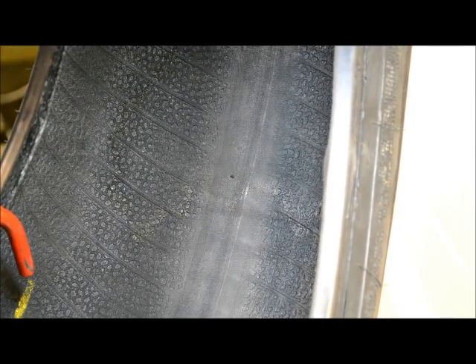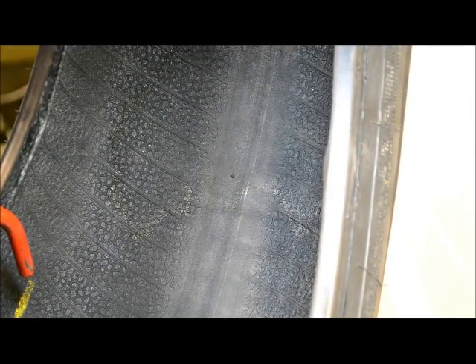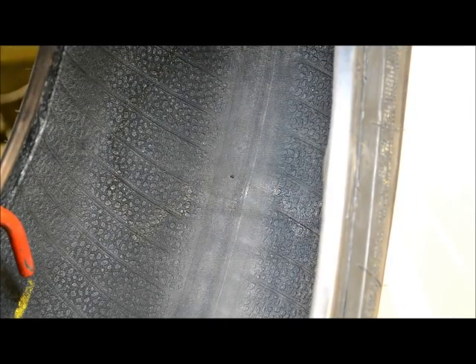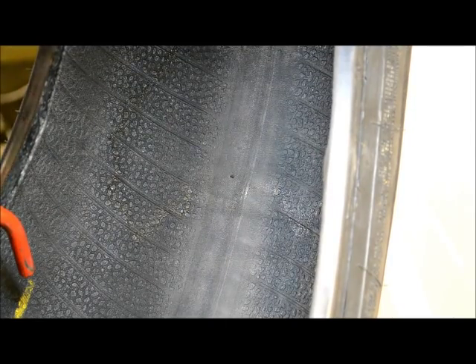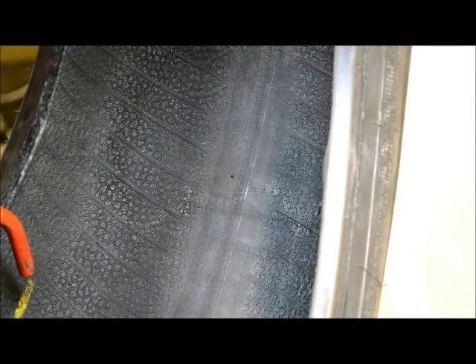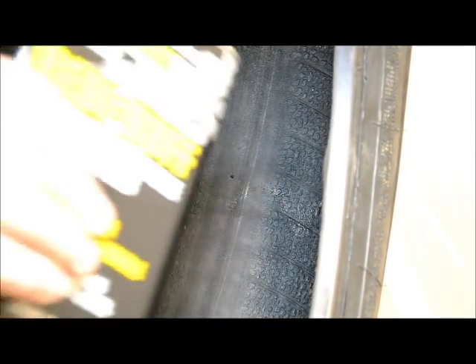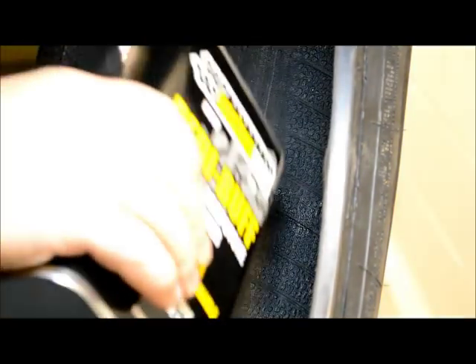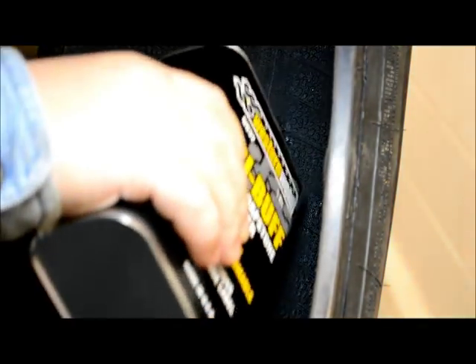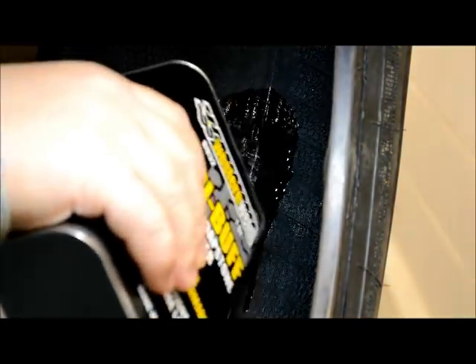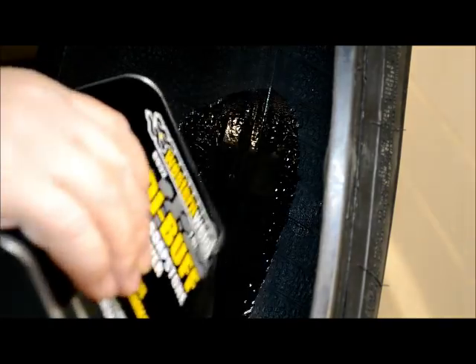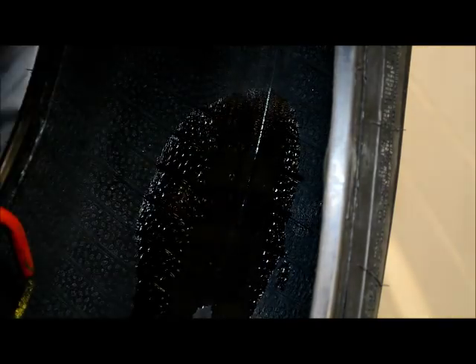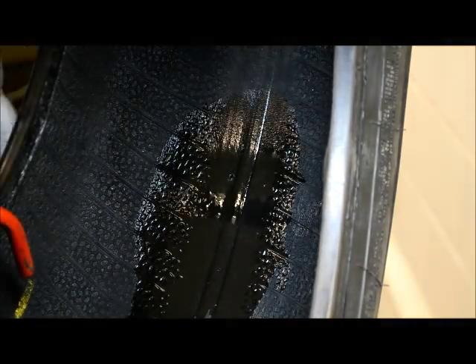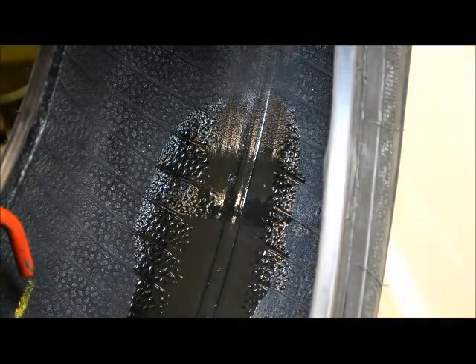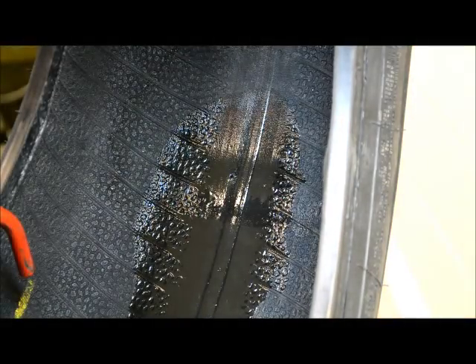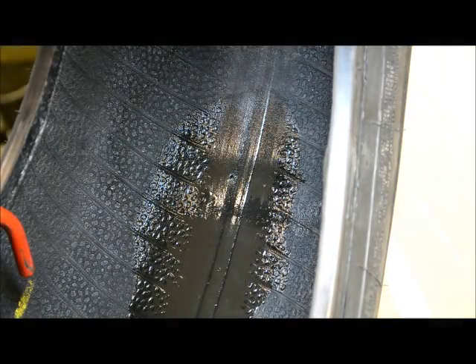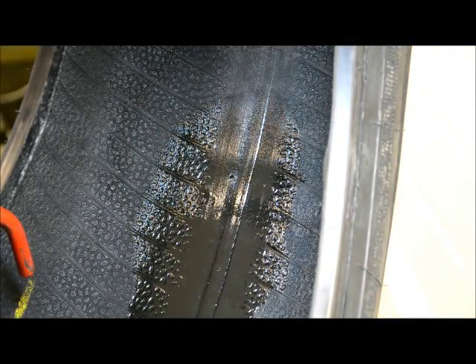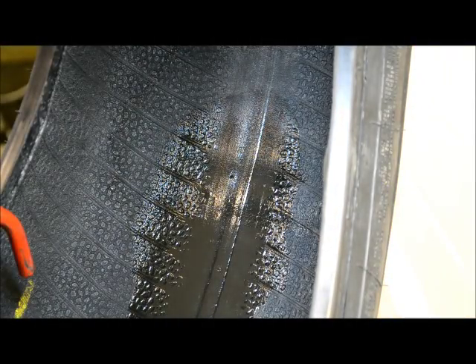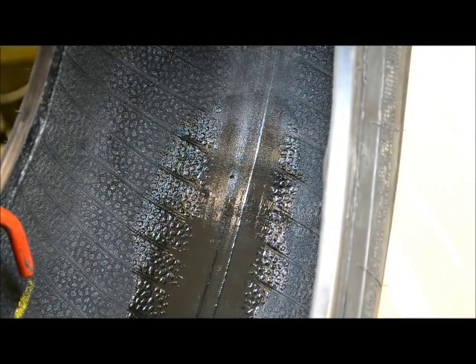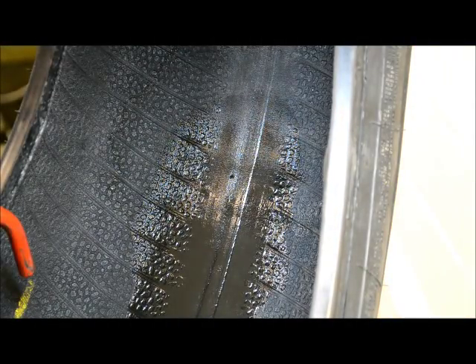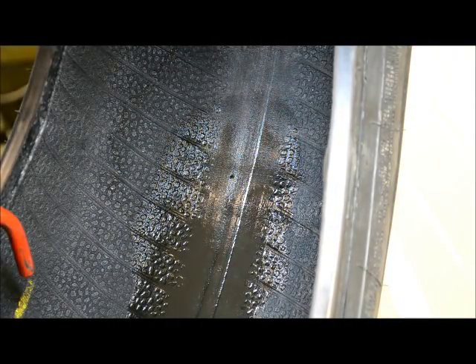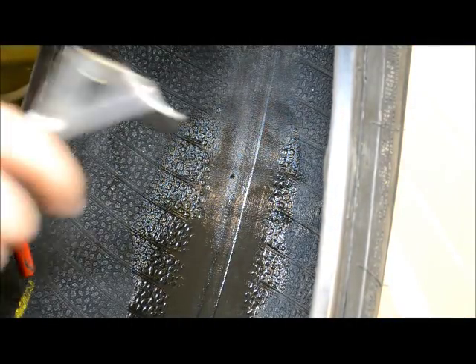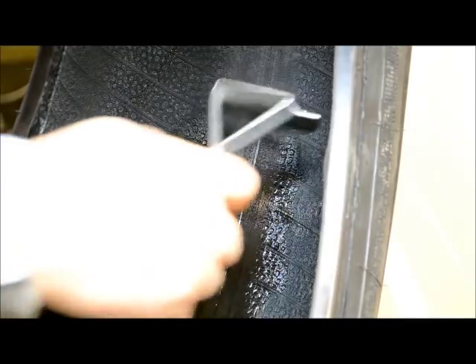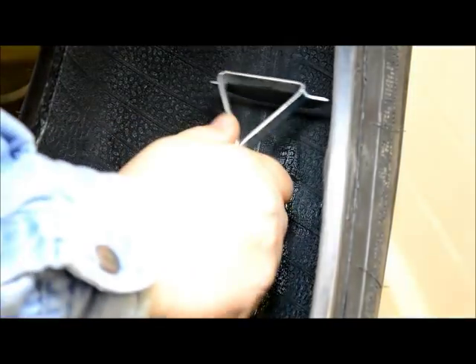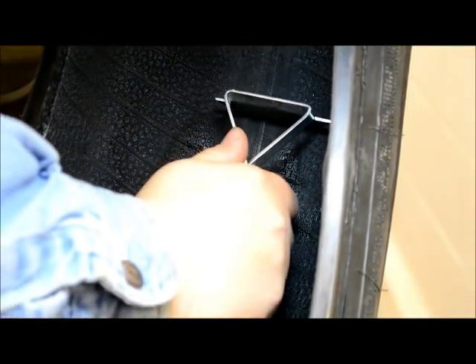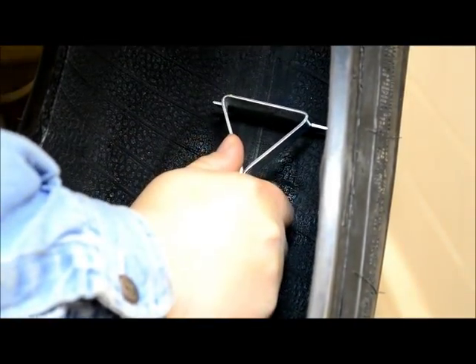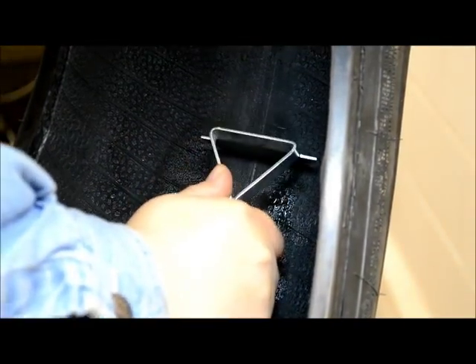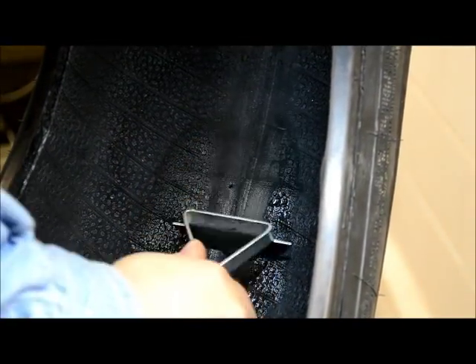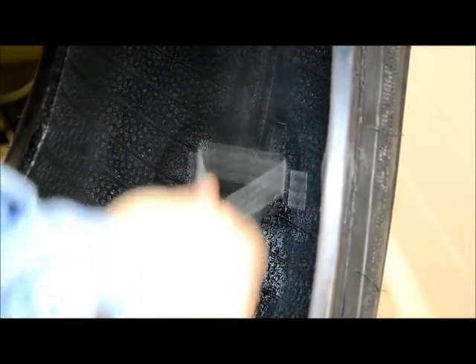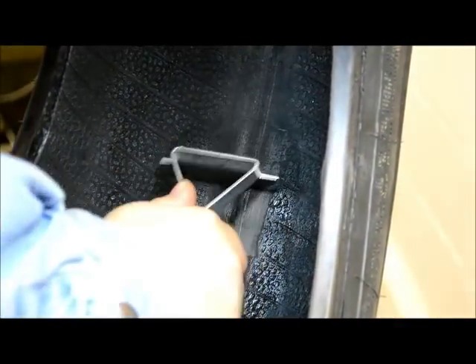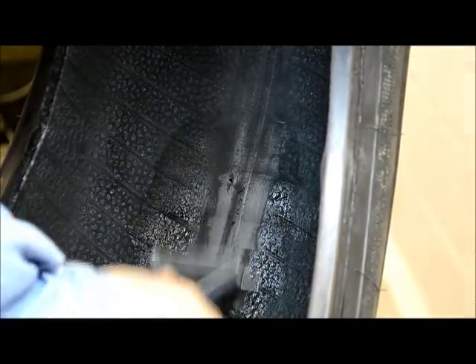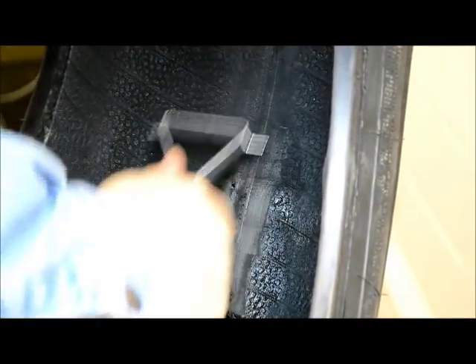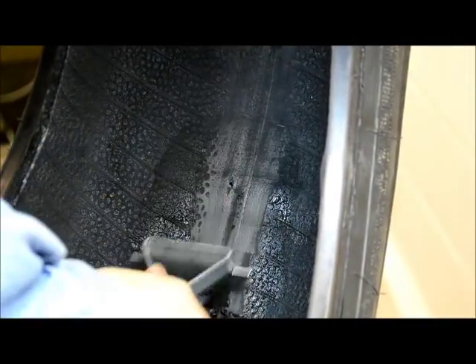Apply Western Weld BU32 pre-buff solution to the injury area and aggressively scrape the area to remove dirt, mold lubricants, and sealants from the inner liner. This allows for better adhesion and prevents the buffing tools from gumming up.